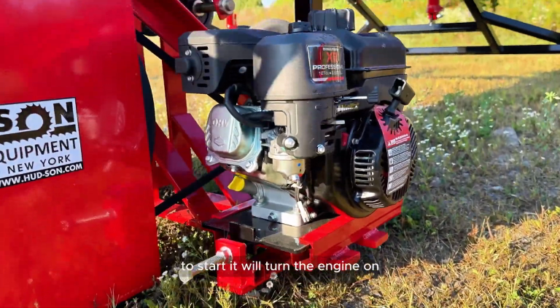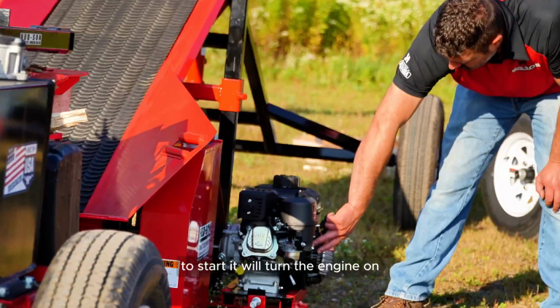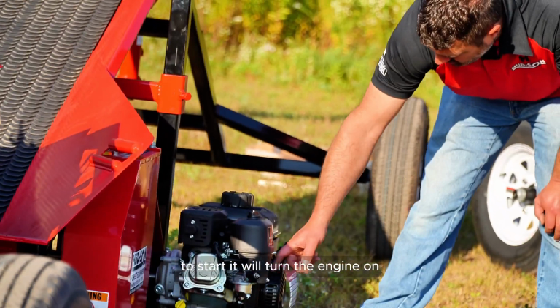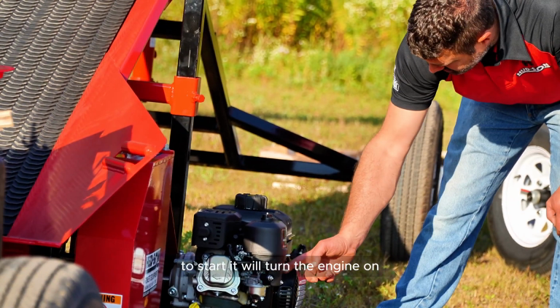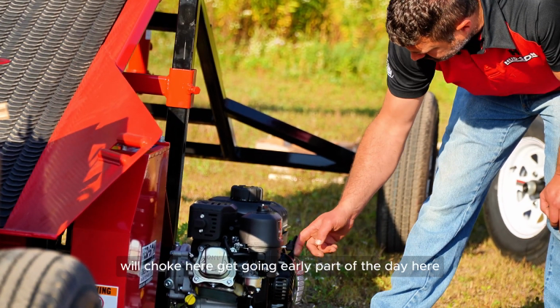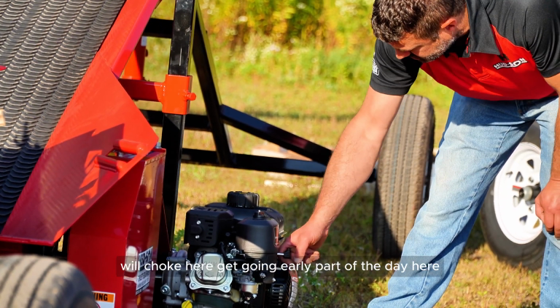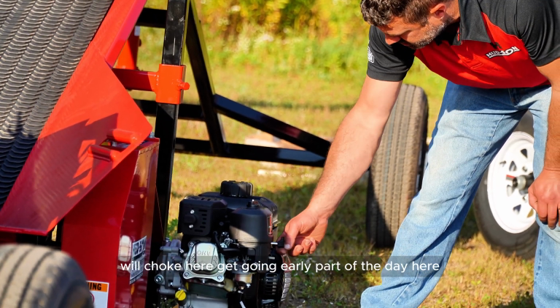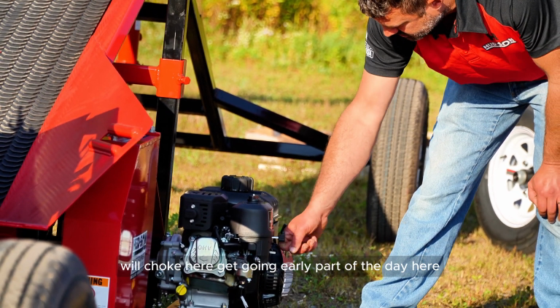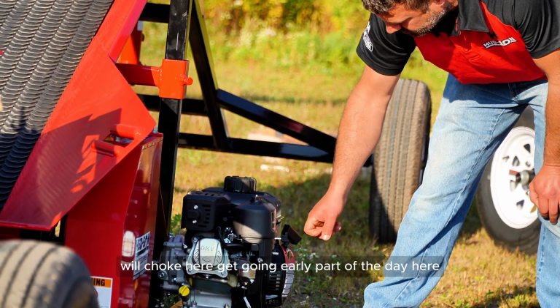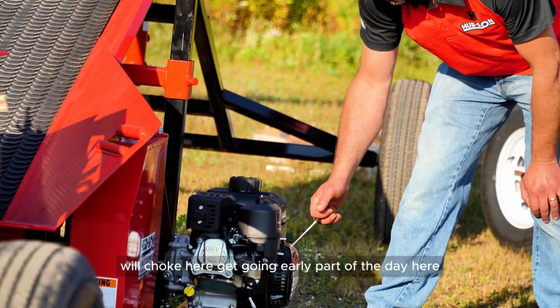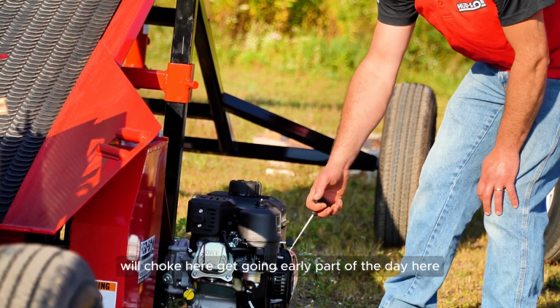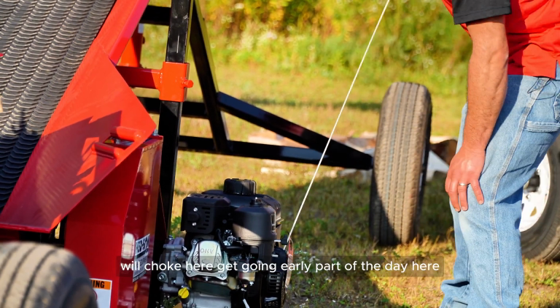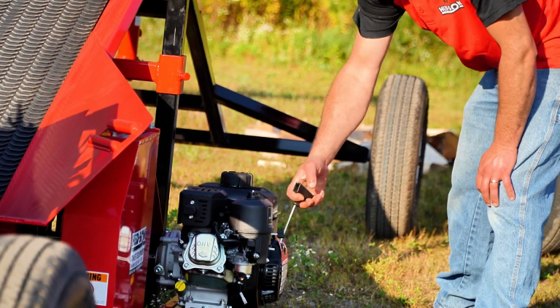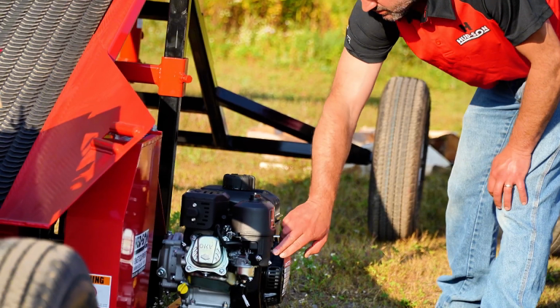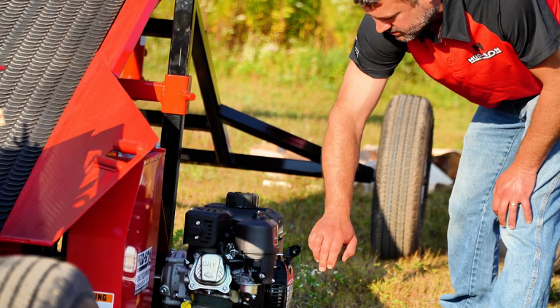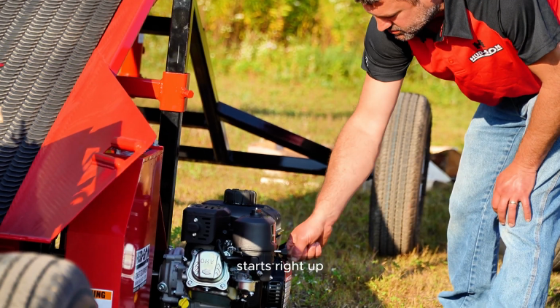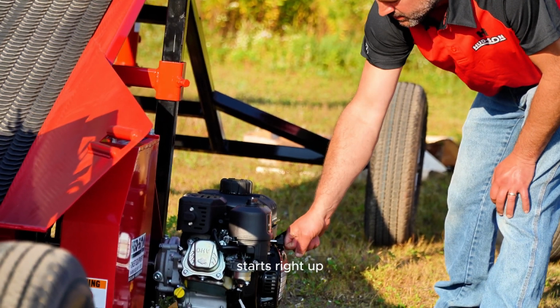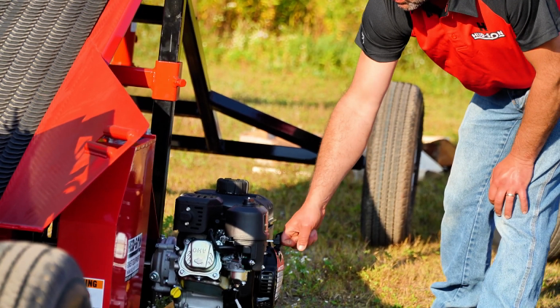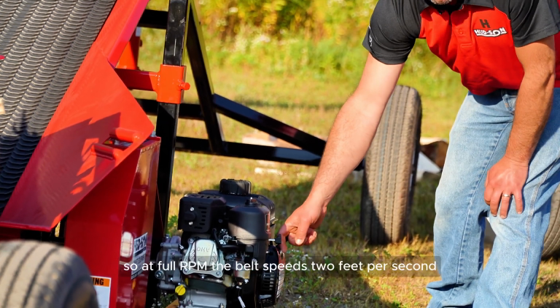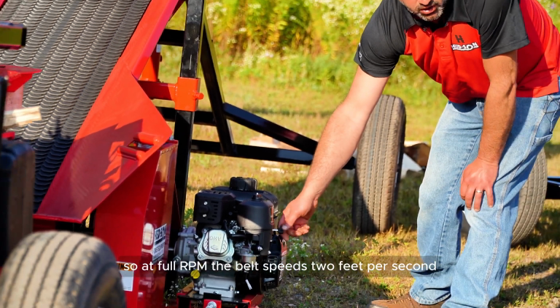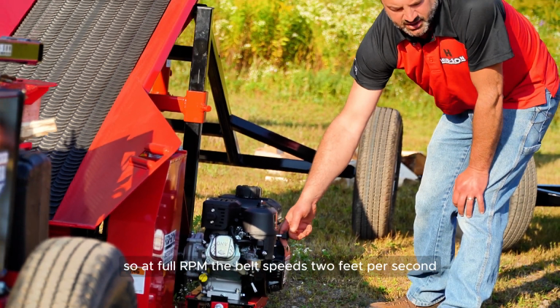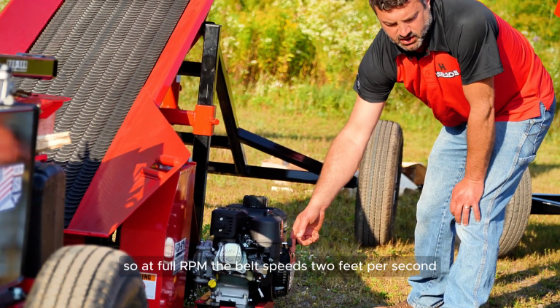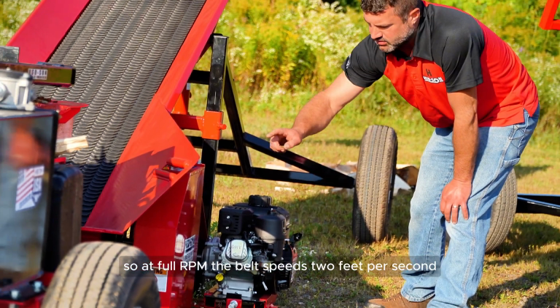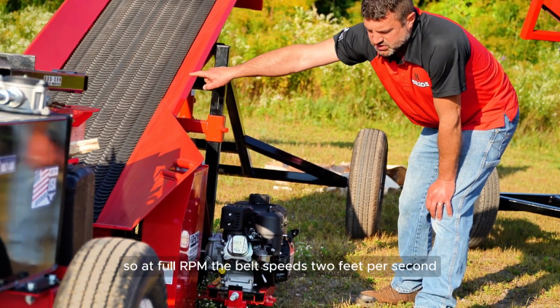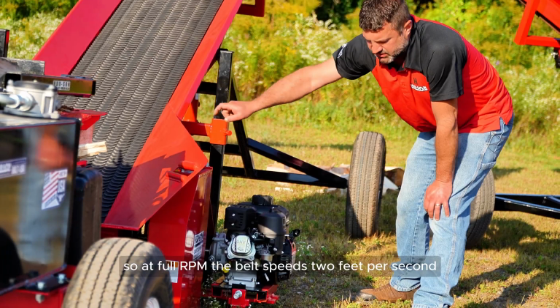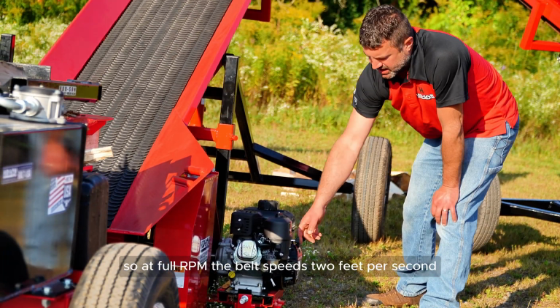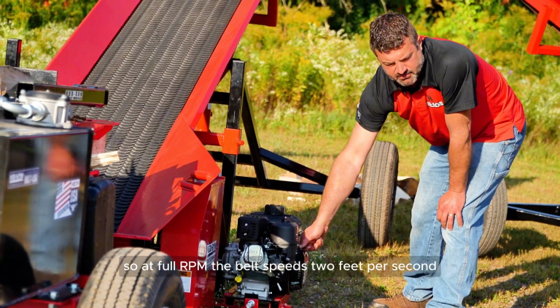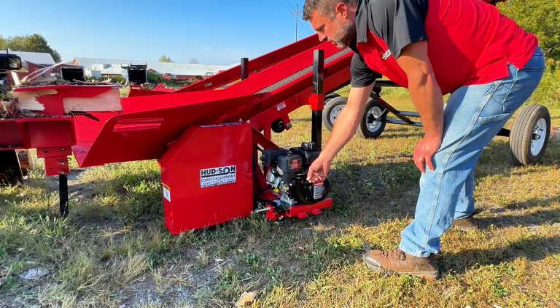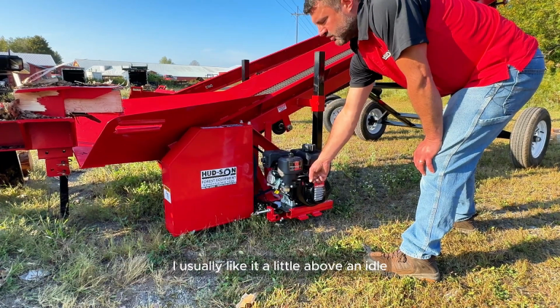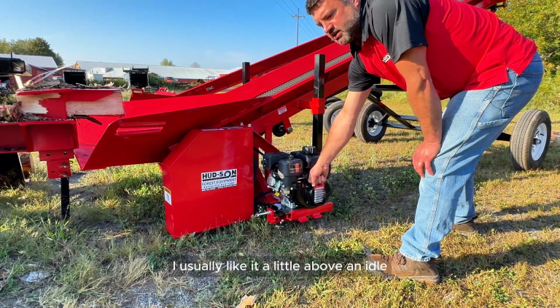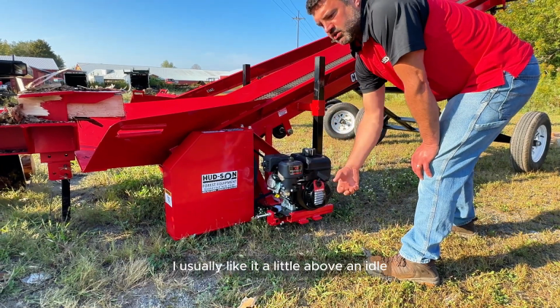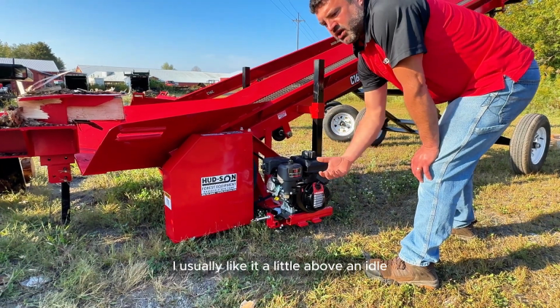To start it, we'll turn the engine on and choke it. Starts right up. At full RPM, the belt speed is two feet per second. I usually like it a little above idle.